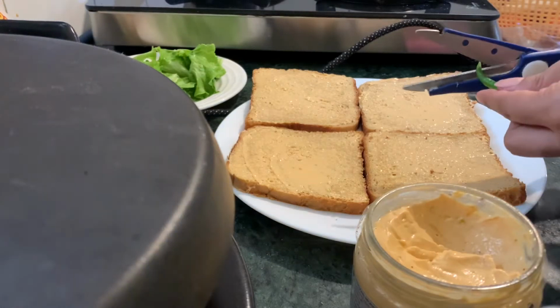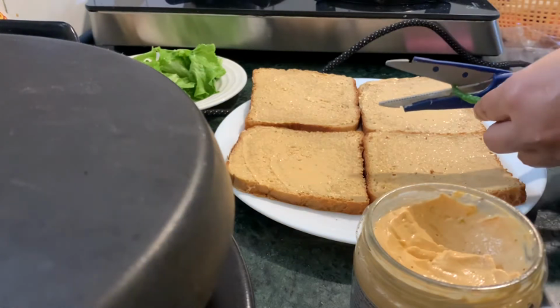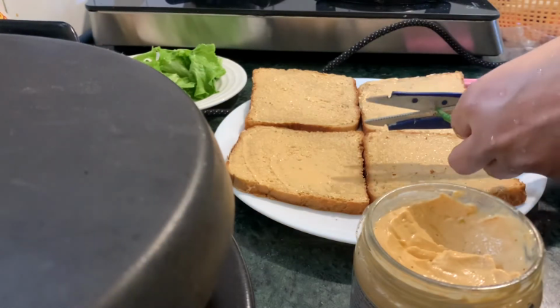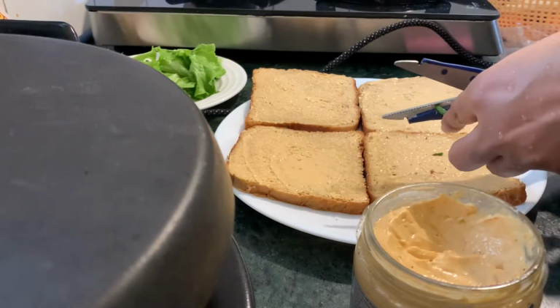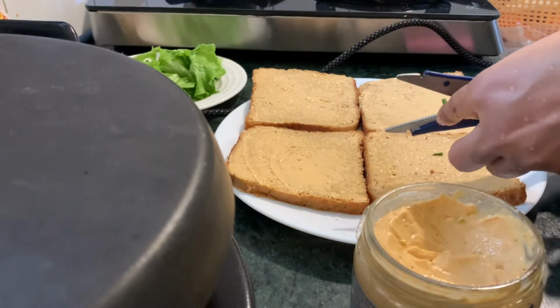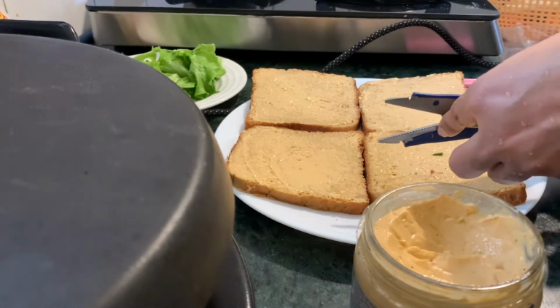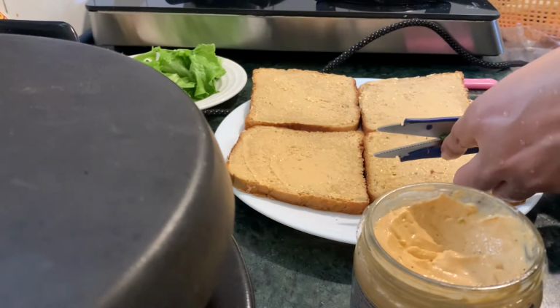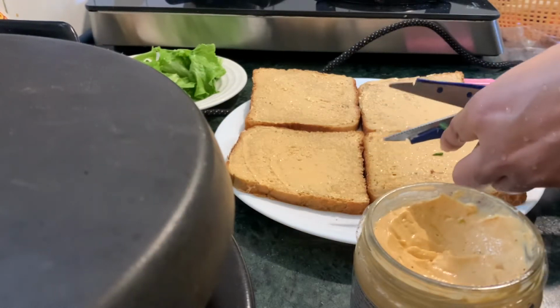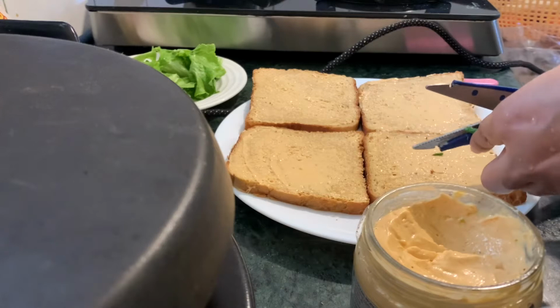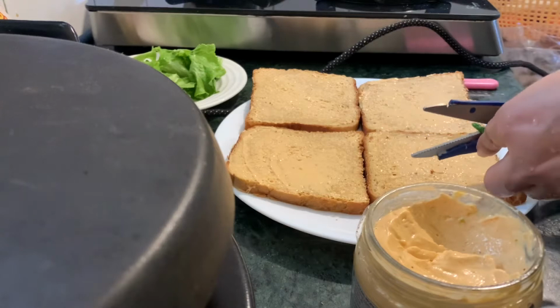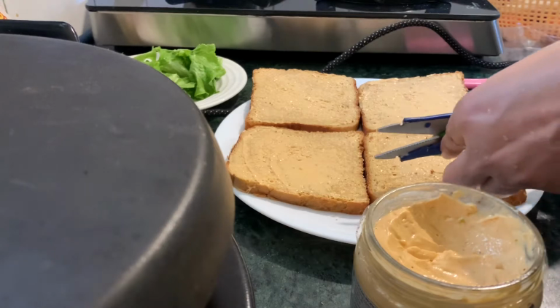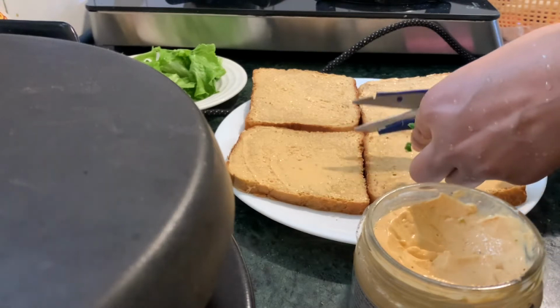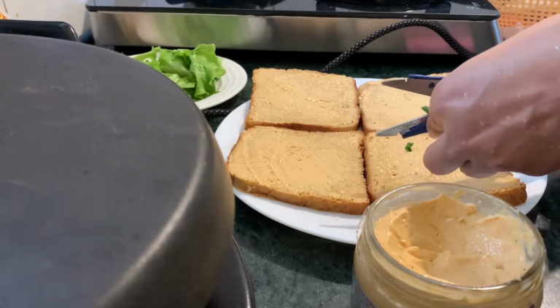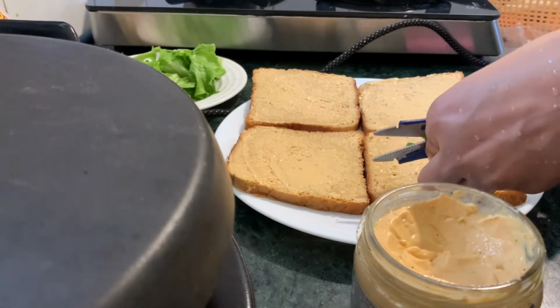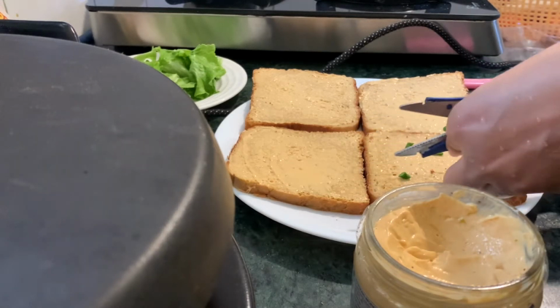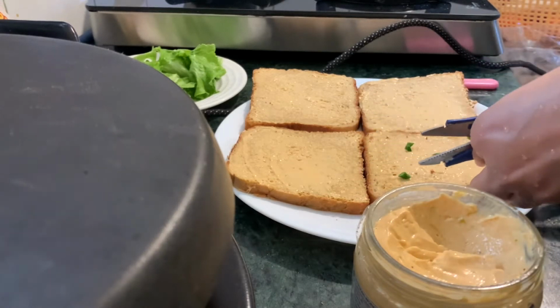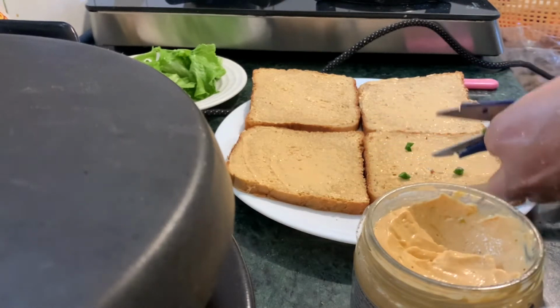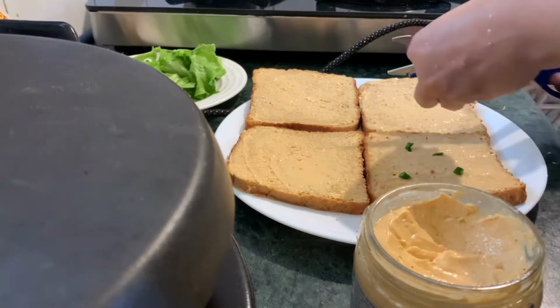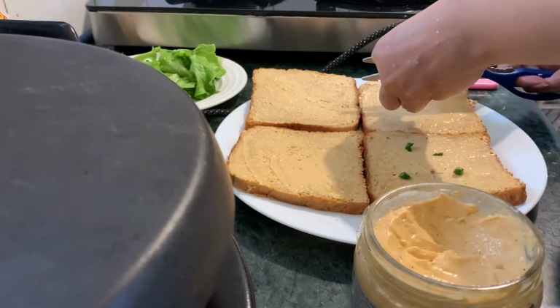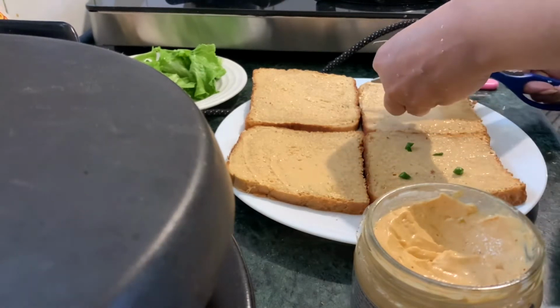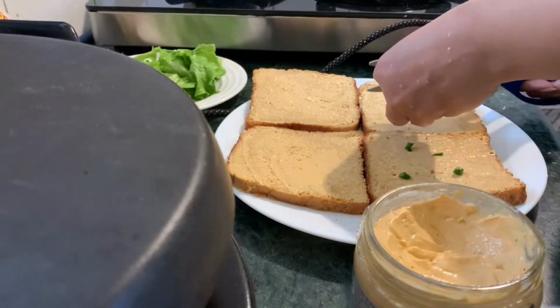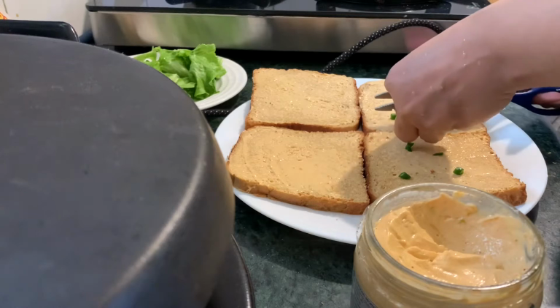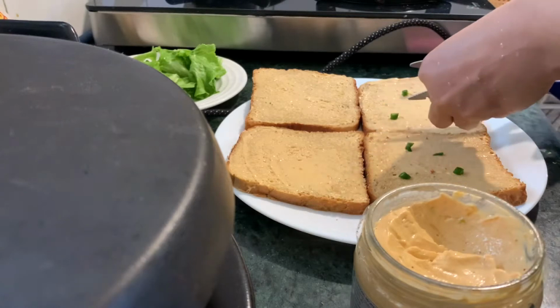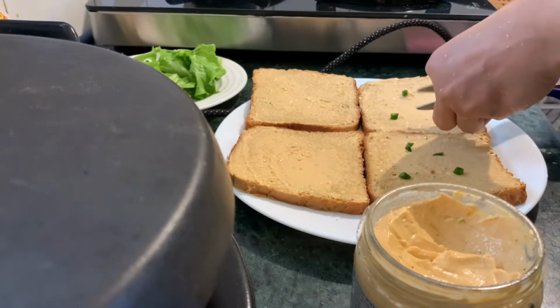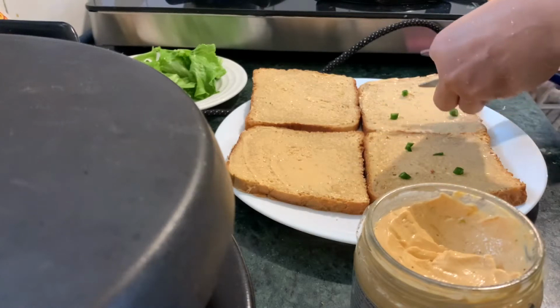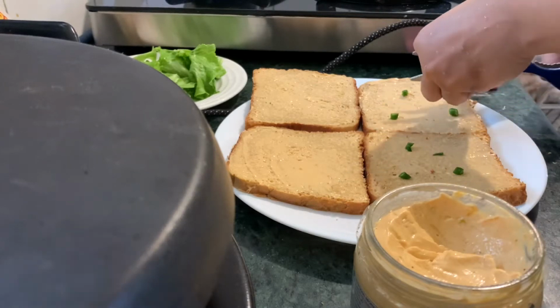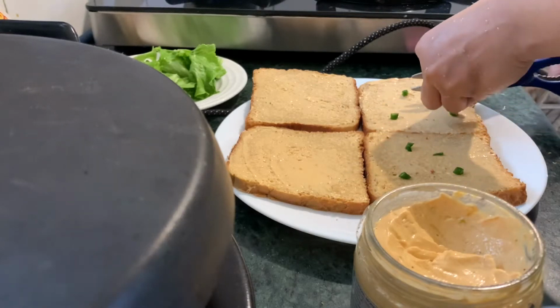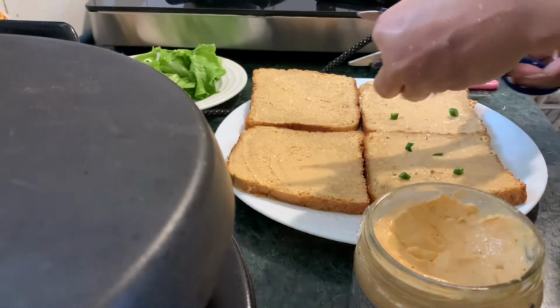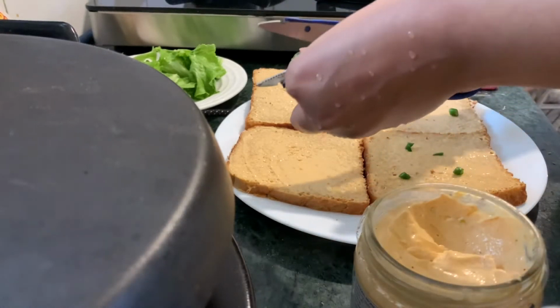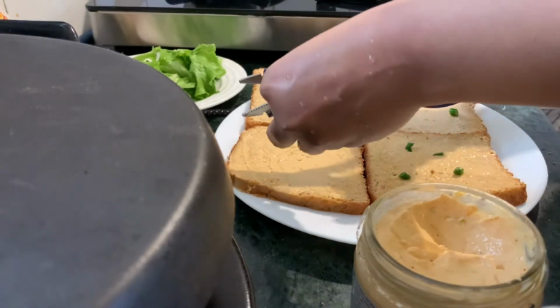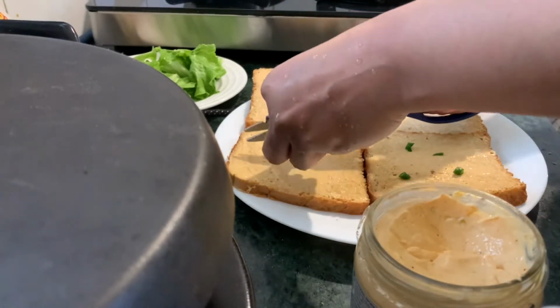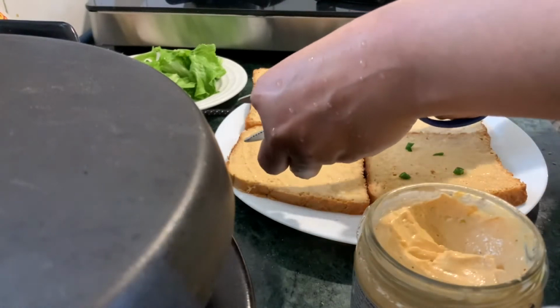Because it's cheese and chili toast, we will add some green chili — it's as per your liking. If you like it a lot, add more; if you don't, add just a little, just to give a little flavor of the chili.